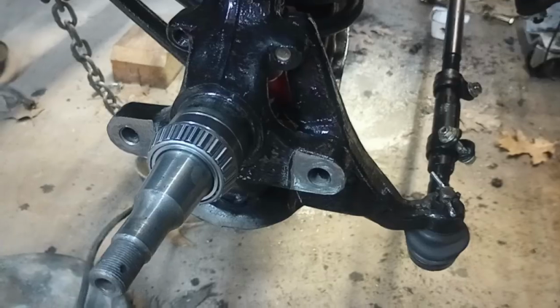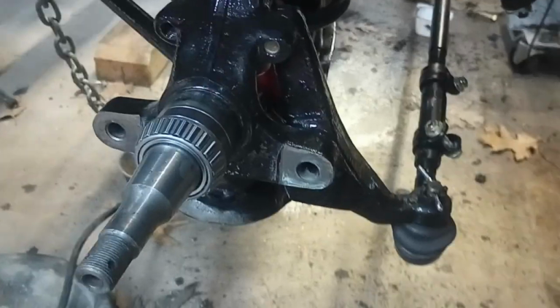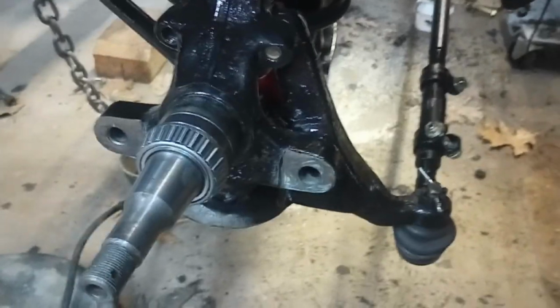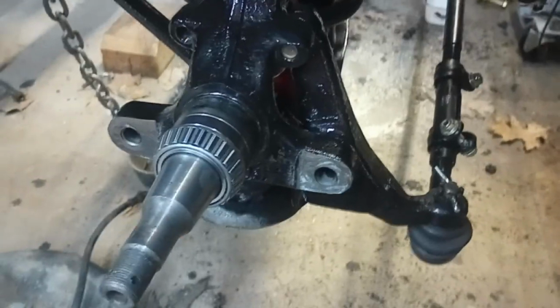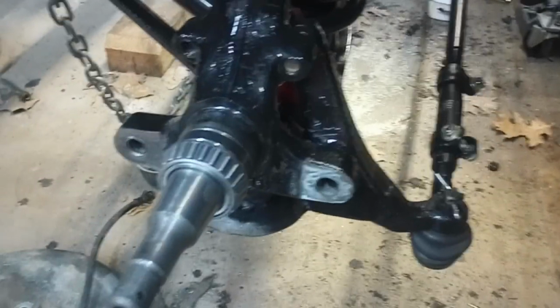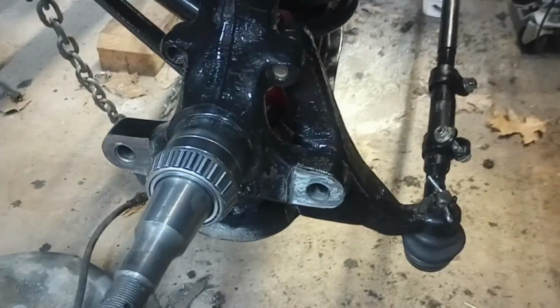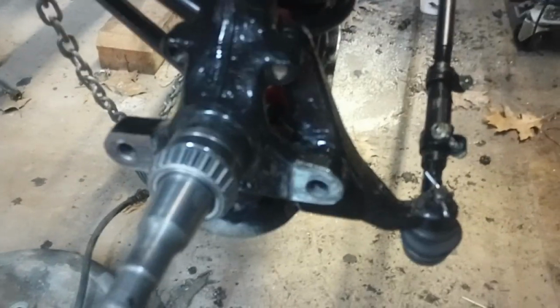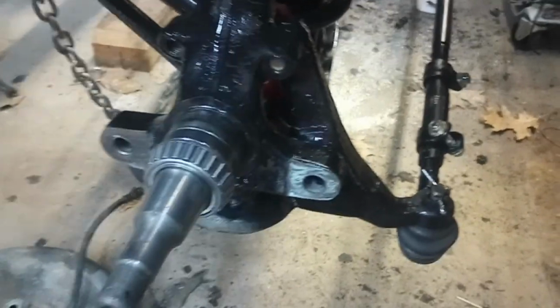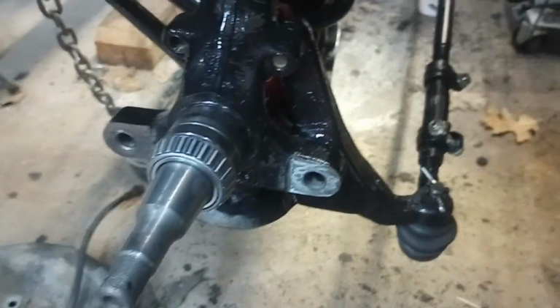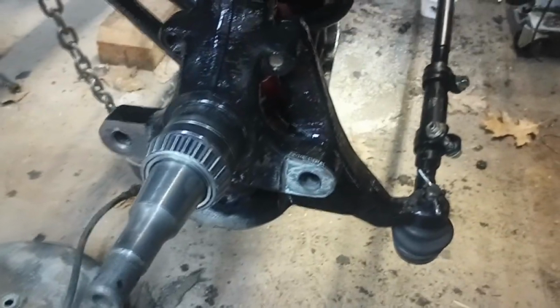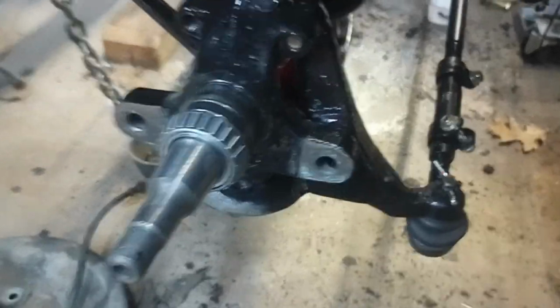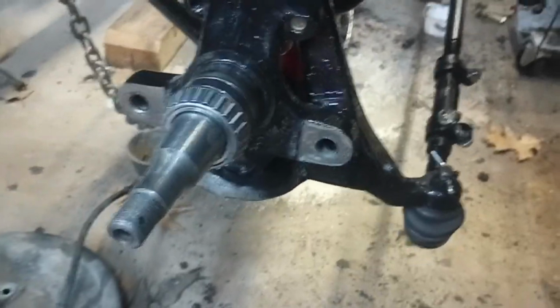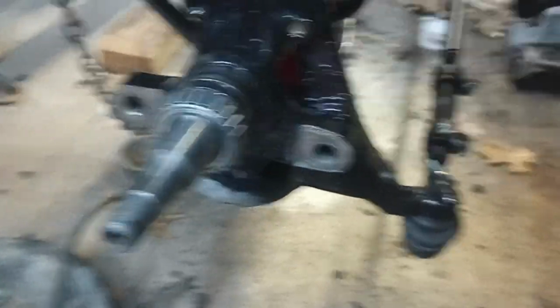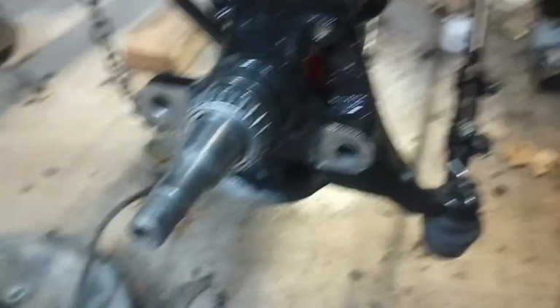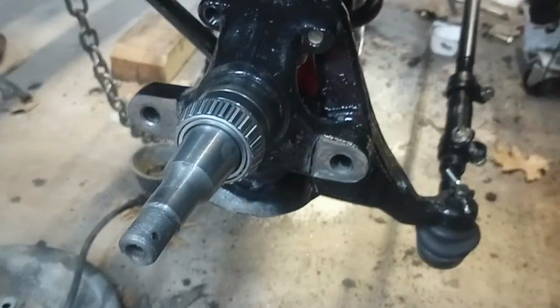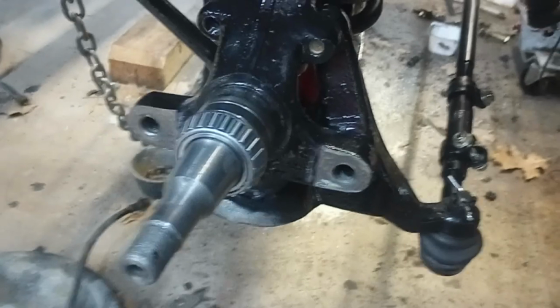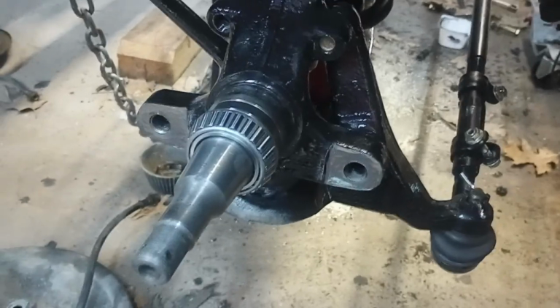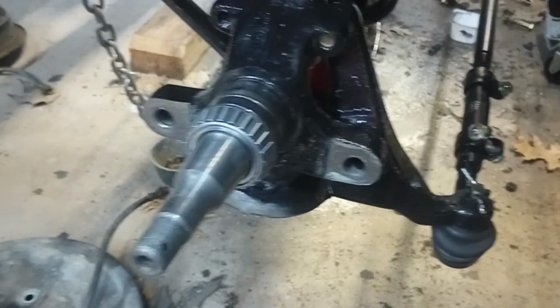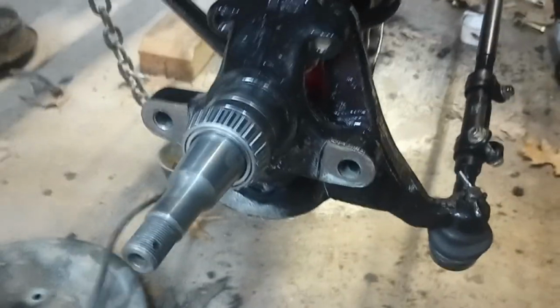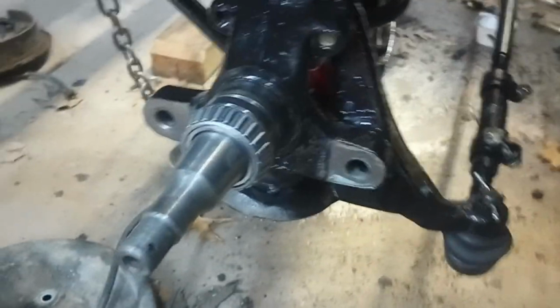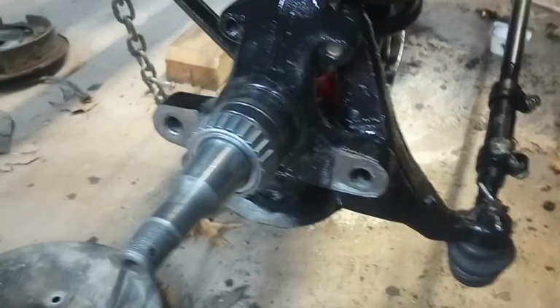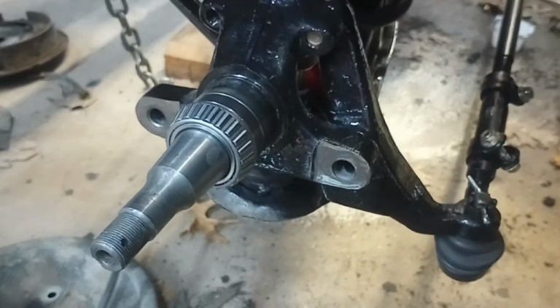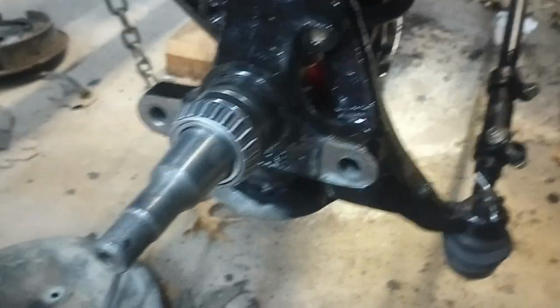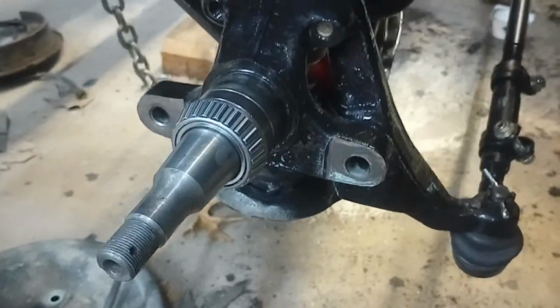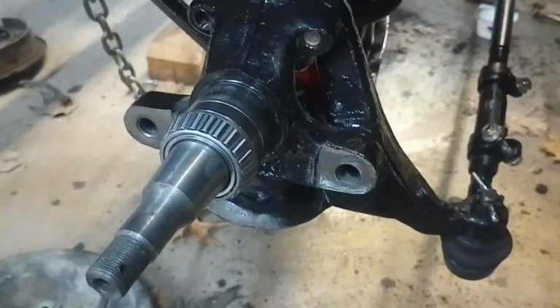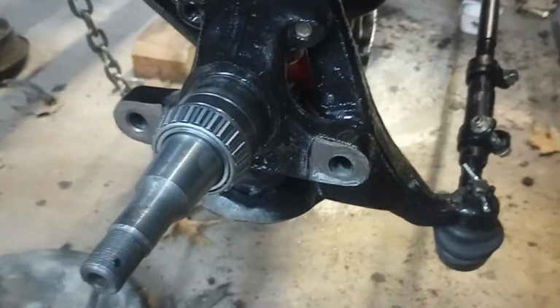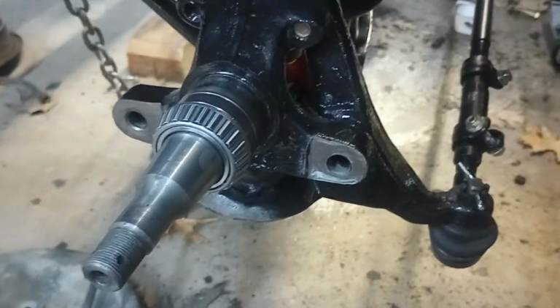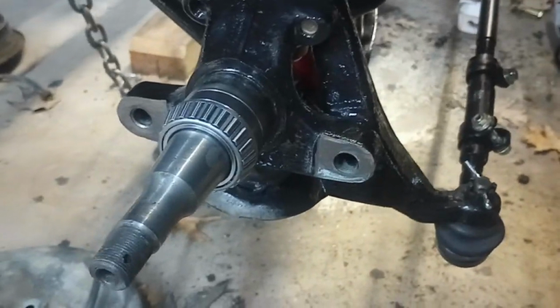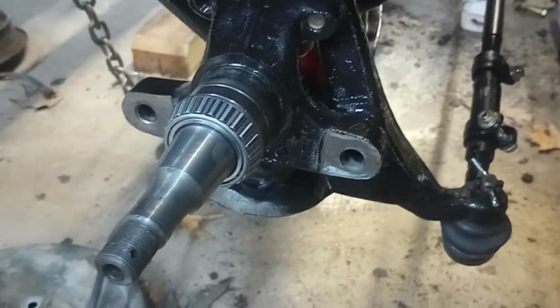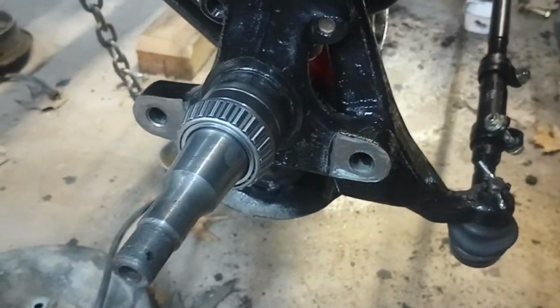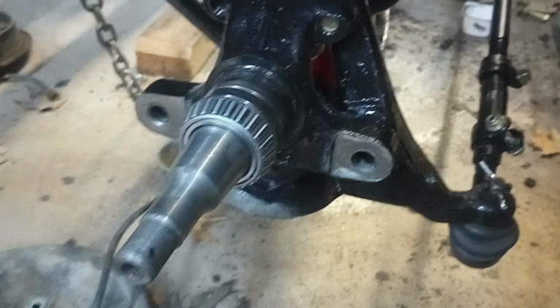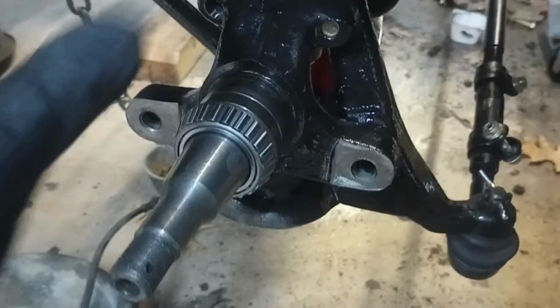Hi, welcome back to the workshop. I'm at the point of installing the disc brakes. I did a couple of videos before explaining some of the setup, so you can watch those if you need more reference.